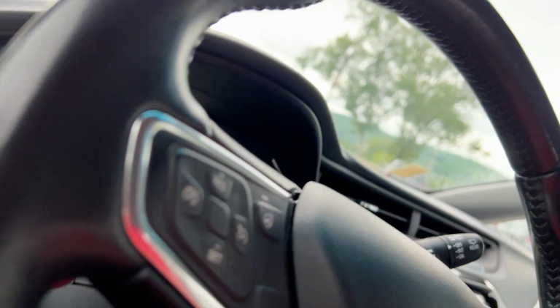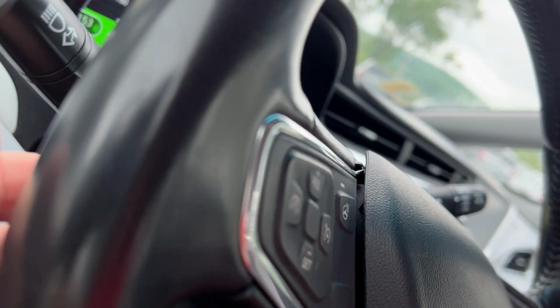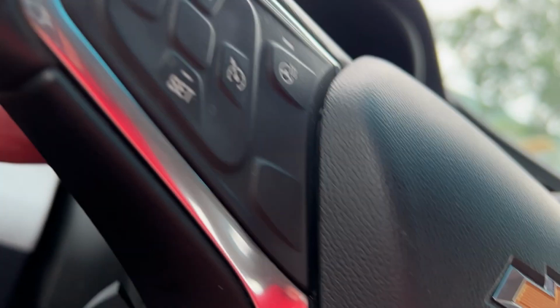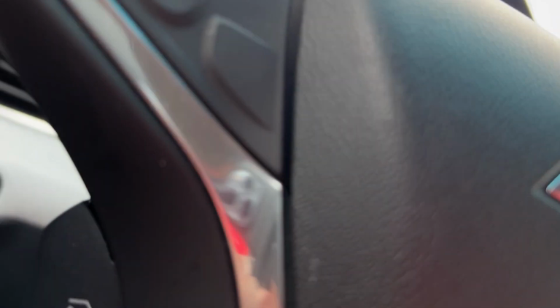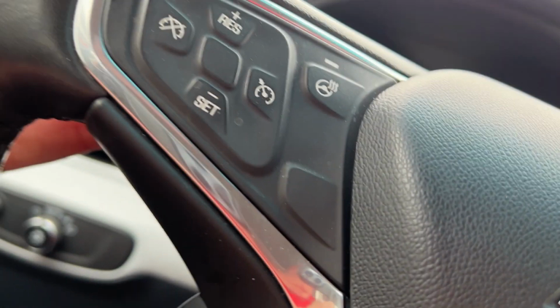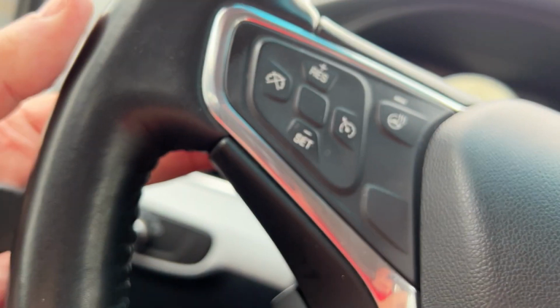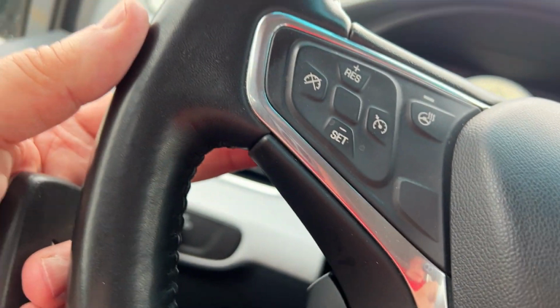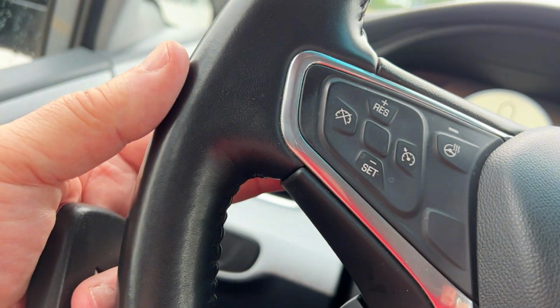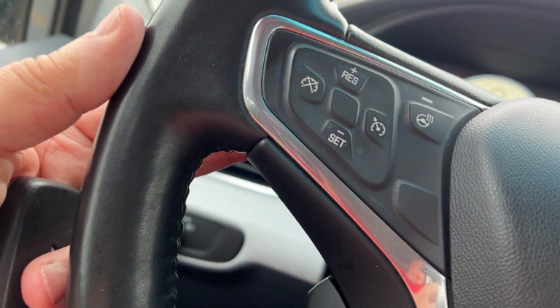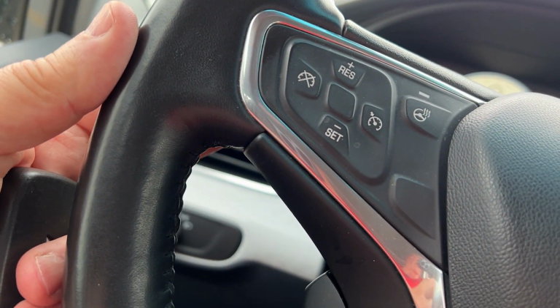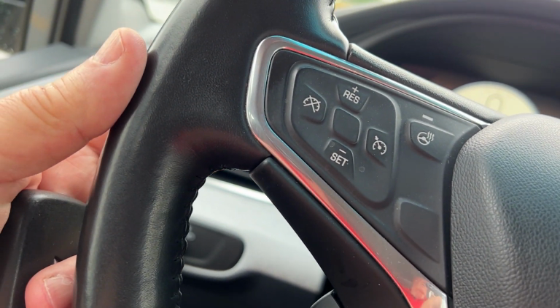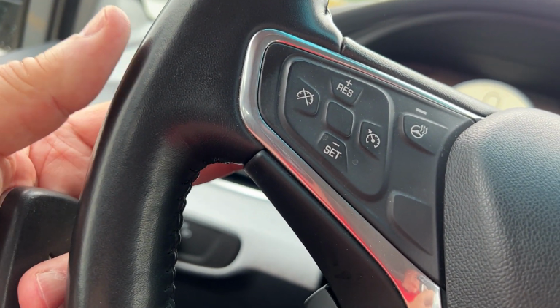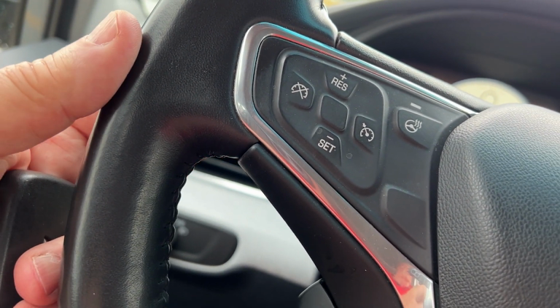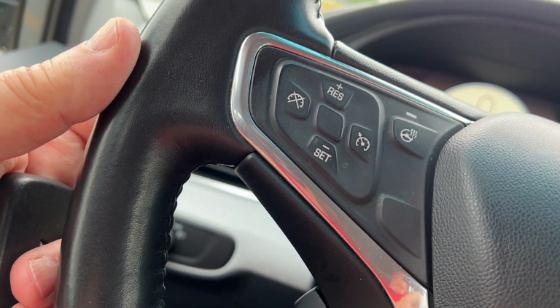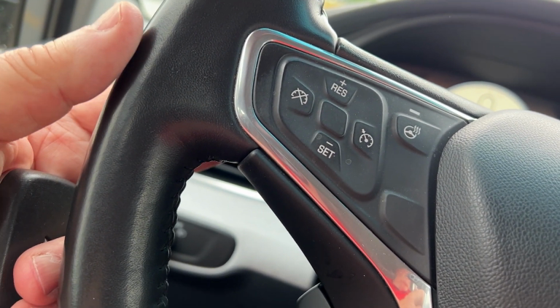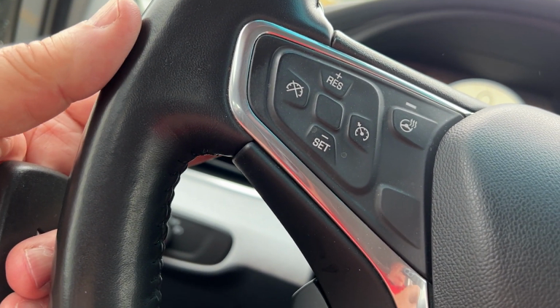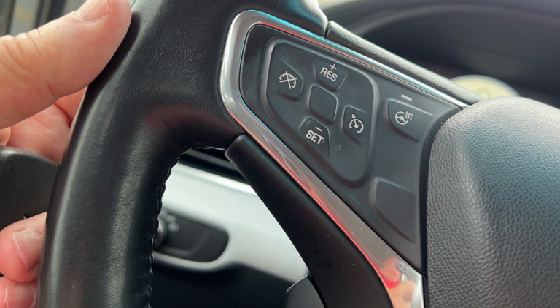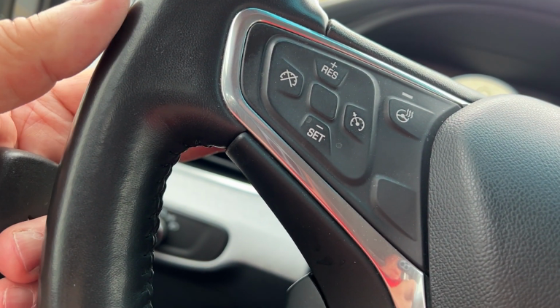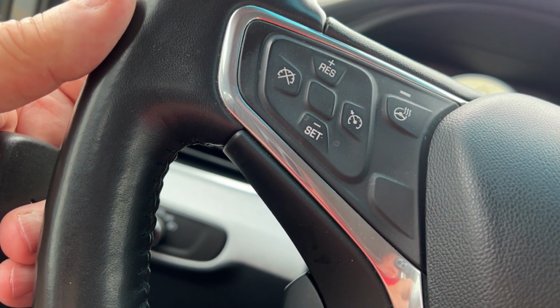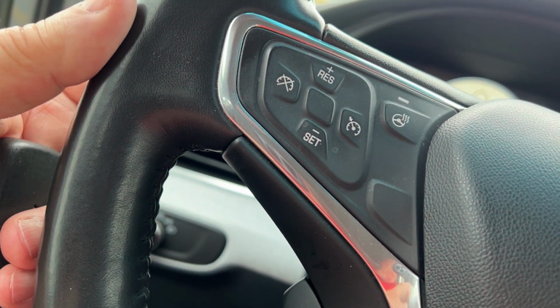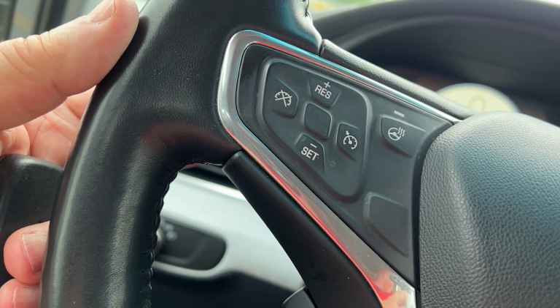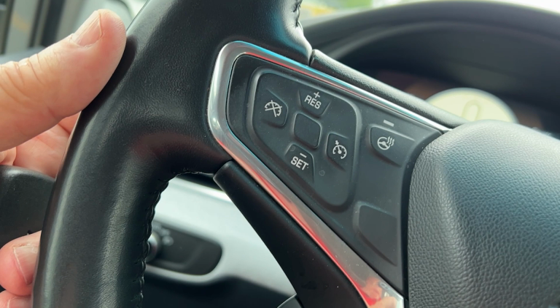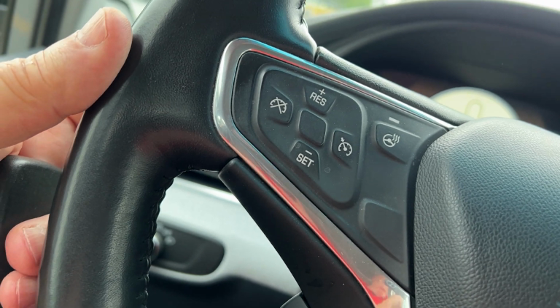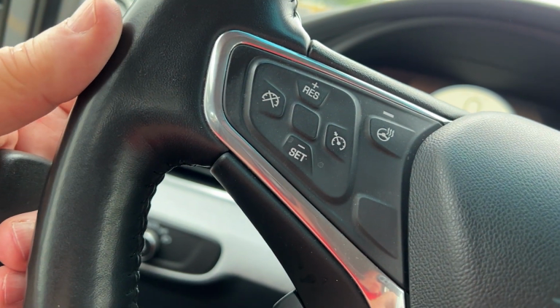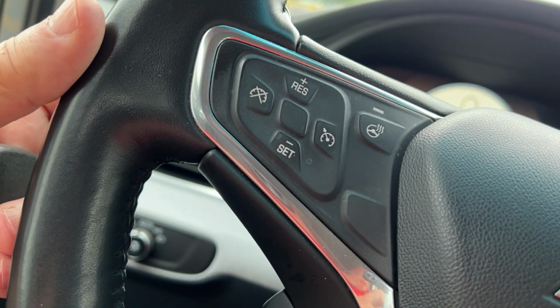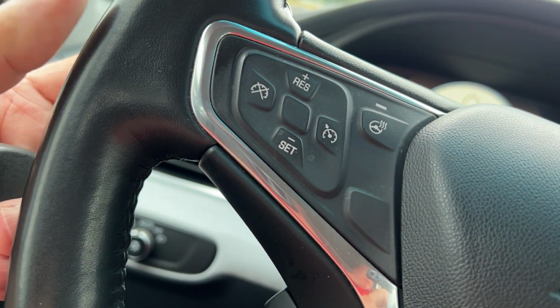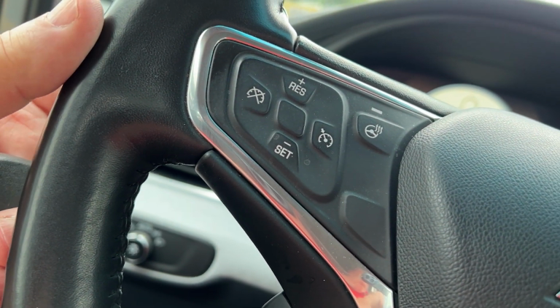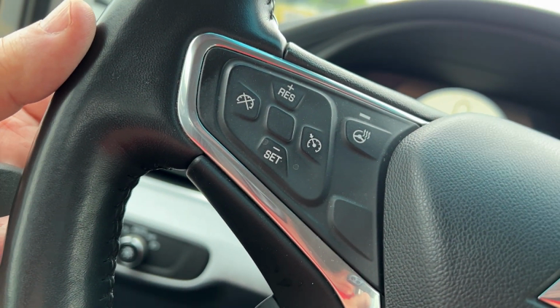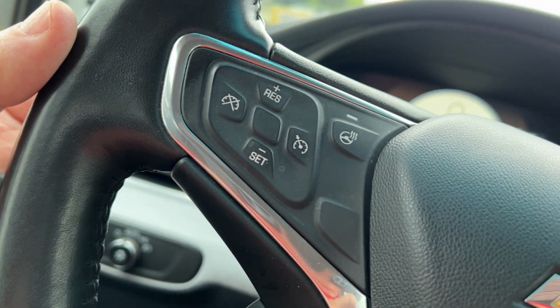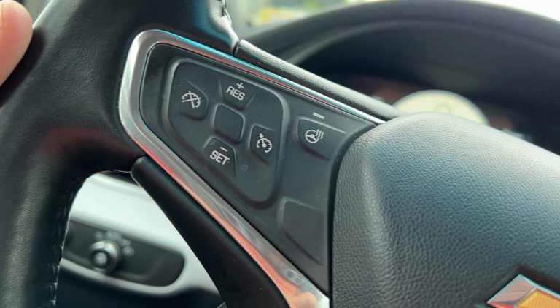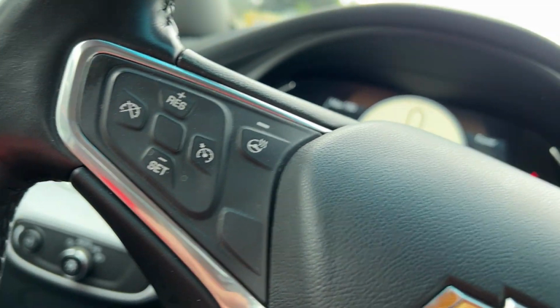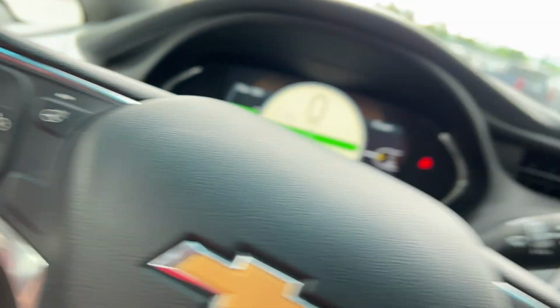Underneath here in the back is your regenerative braking. If you're traveling and you want to charge your battery a little bit more, you just pull that paddle there.